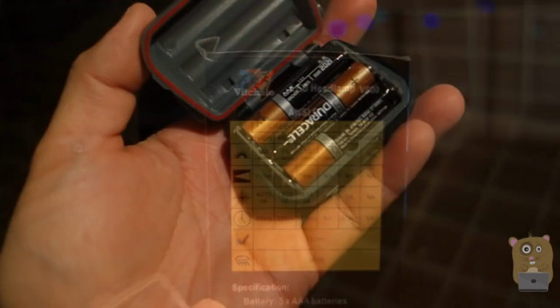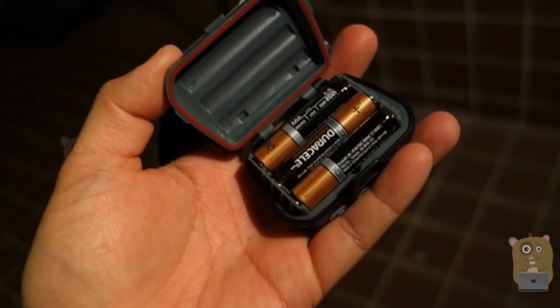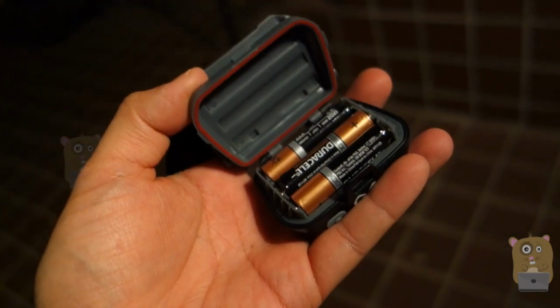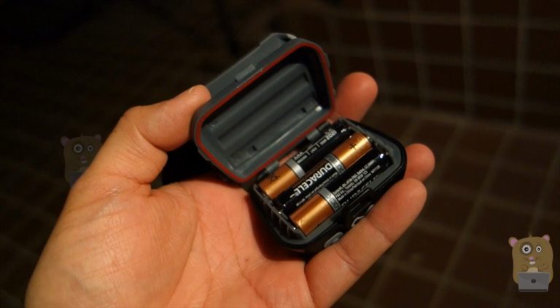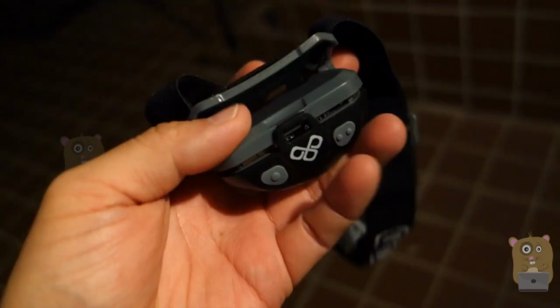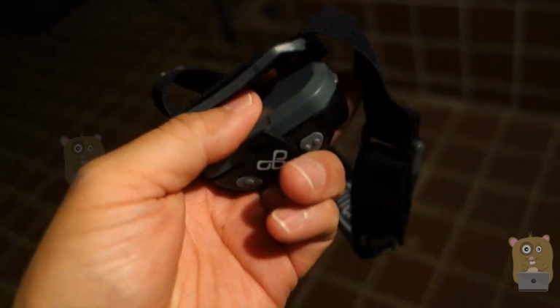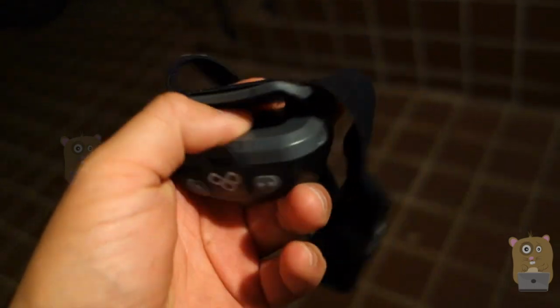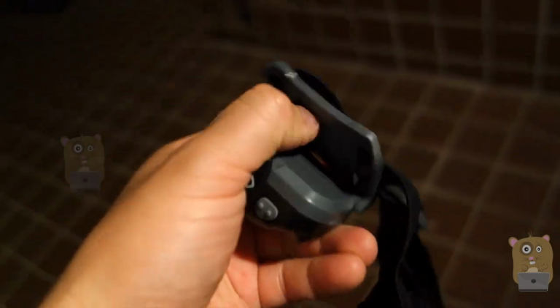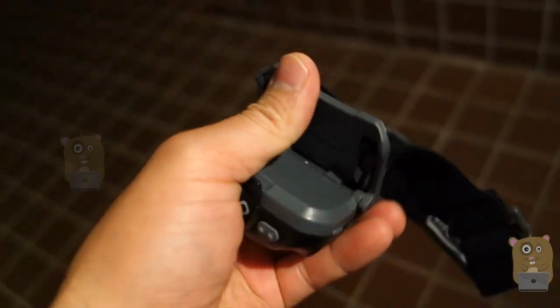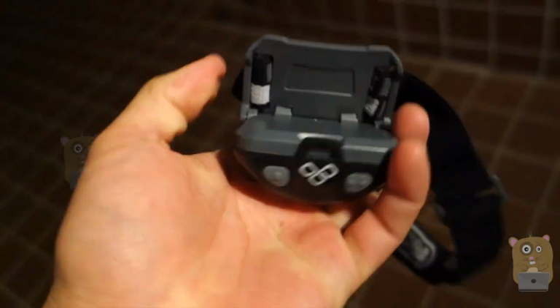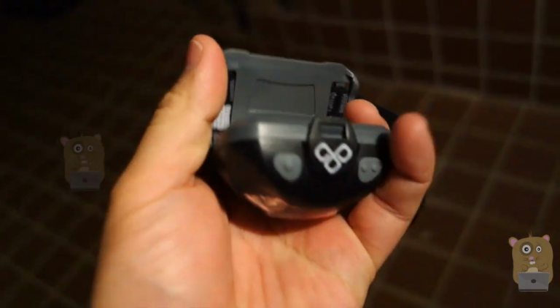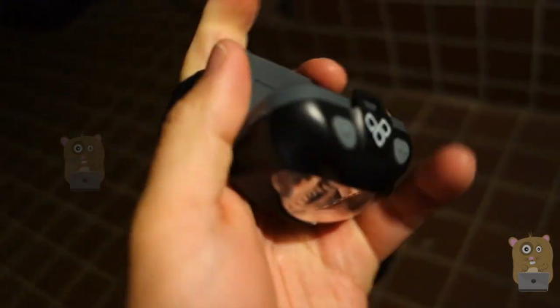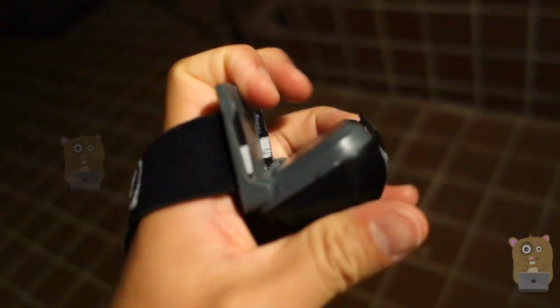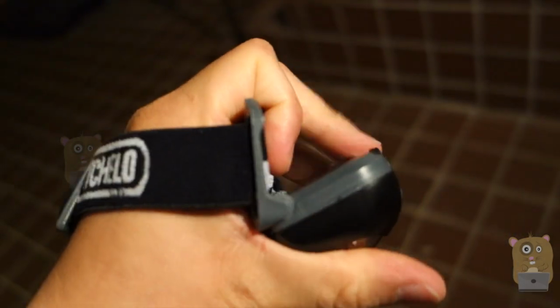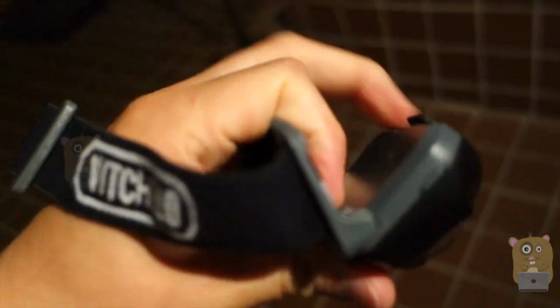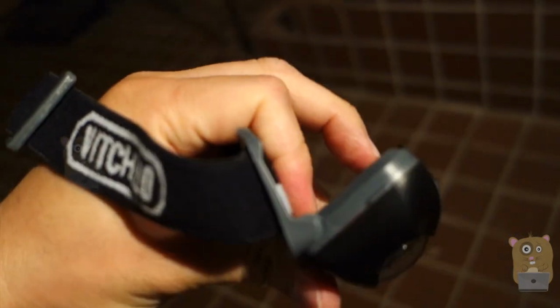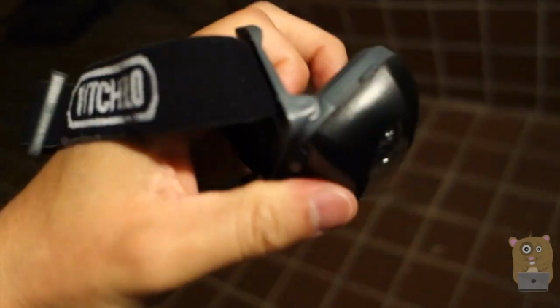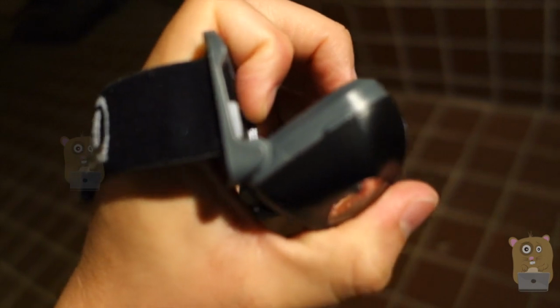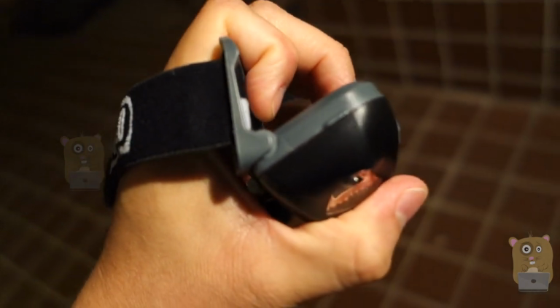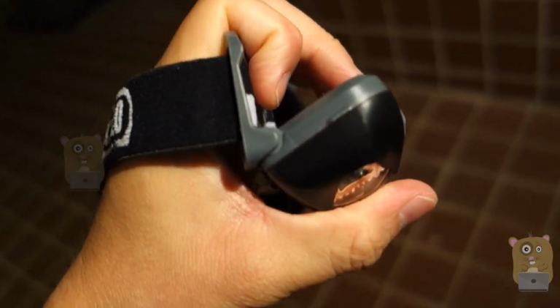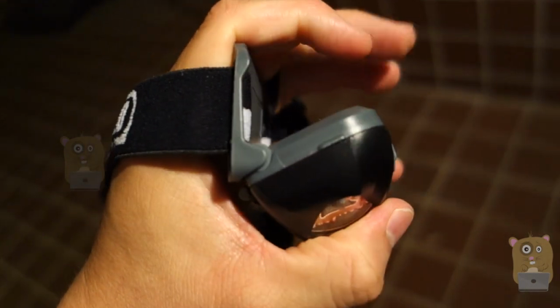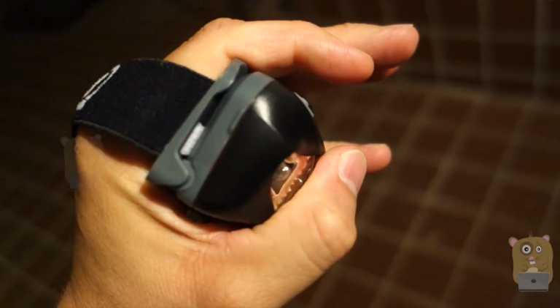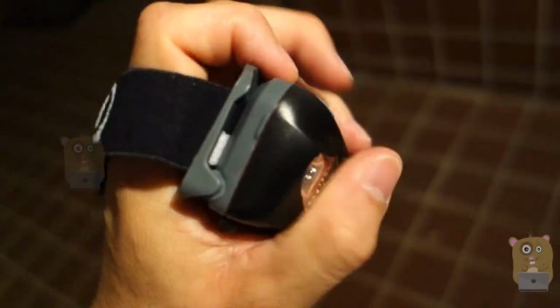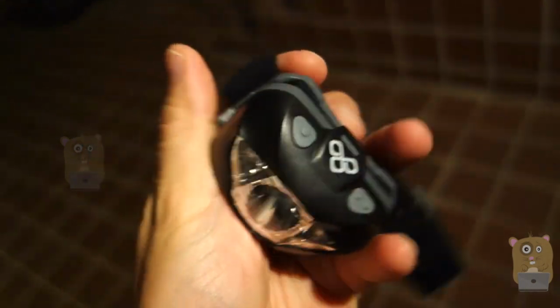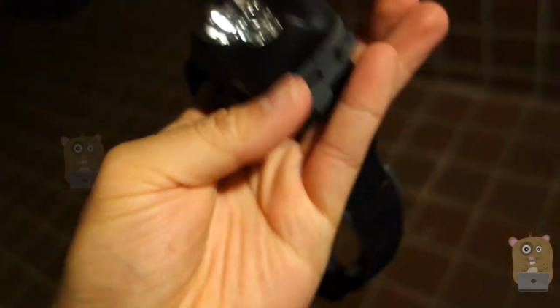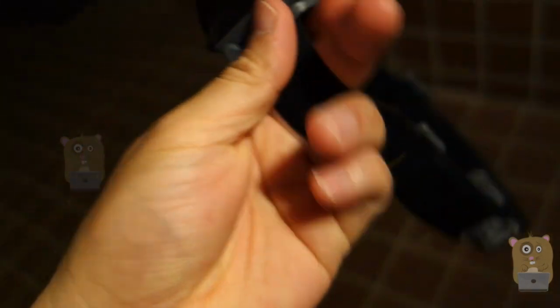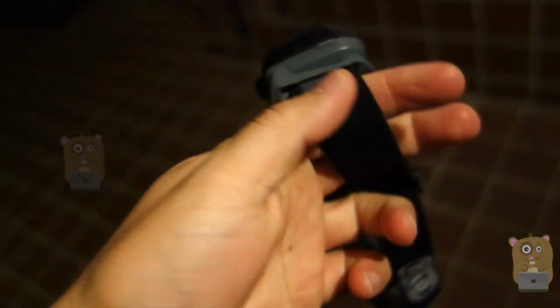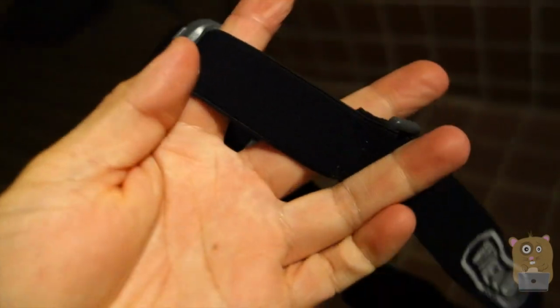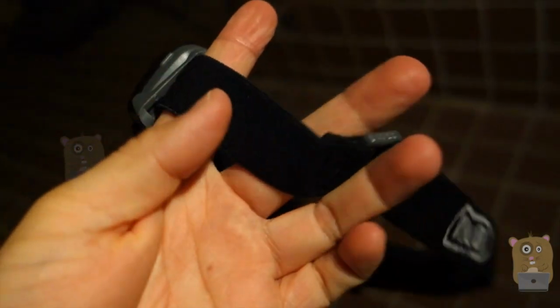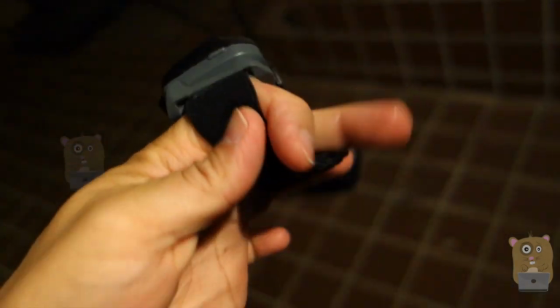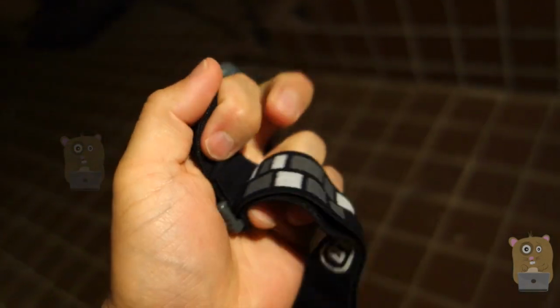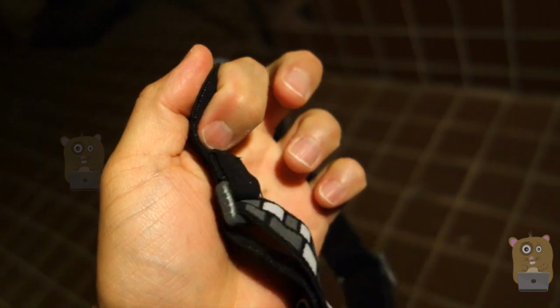It came with three AAA batteries included. For this LED light, I'm able to angle it up to almost 90 degrees. The head strap is elastic and also adjustable.